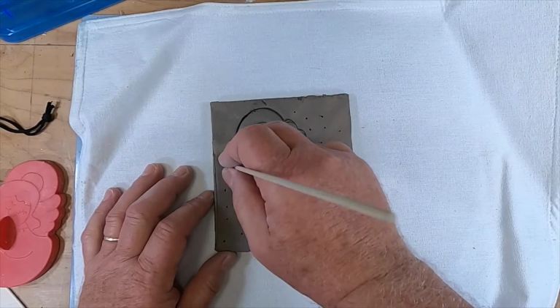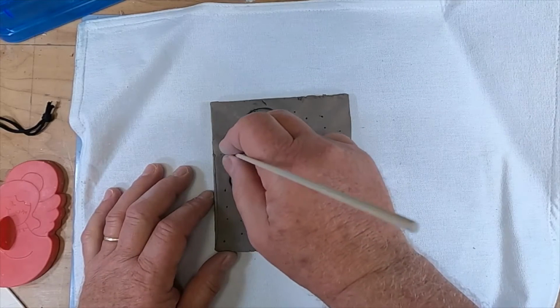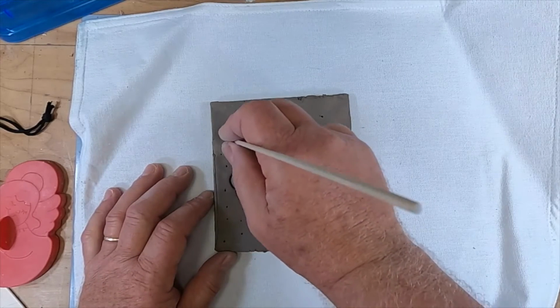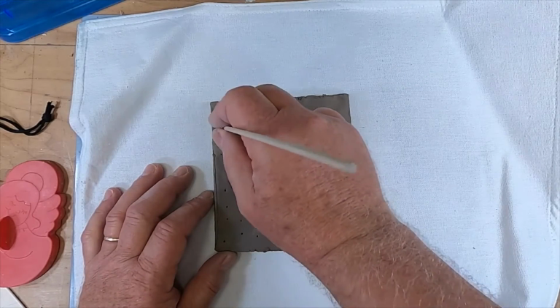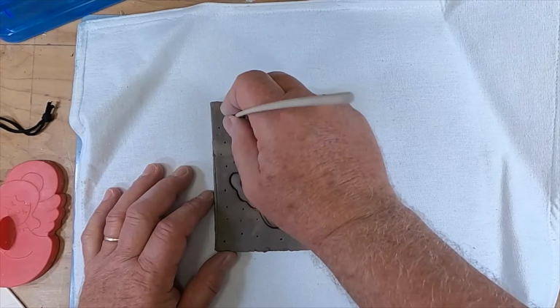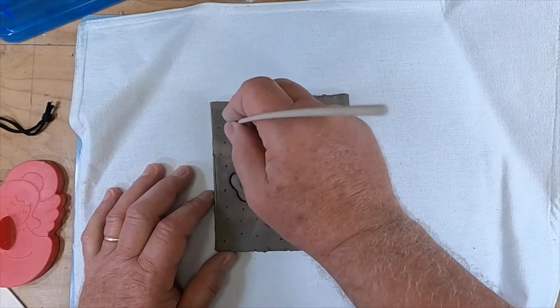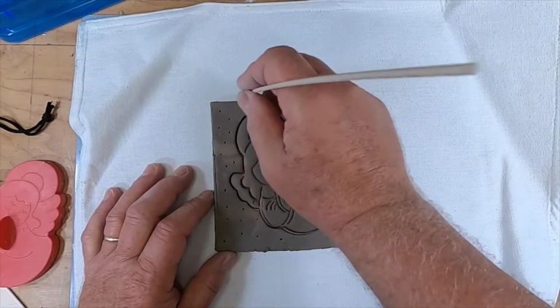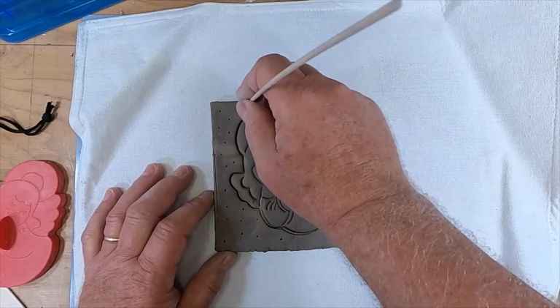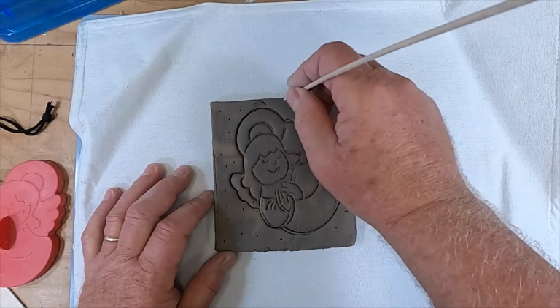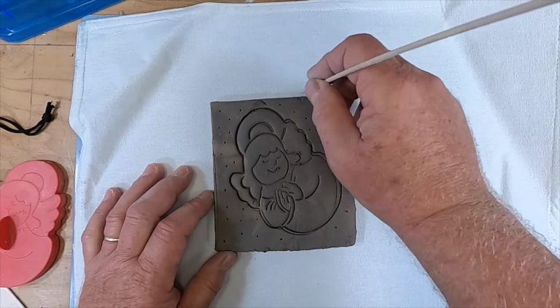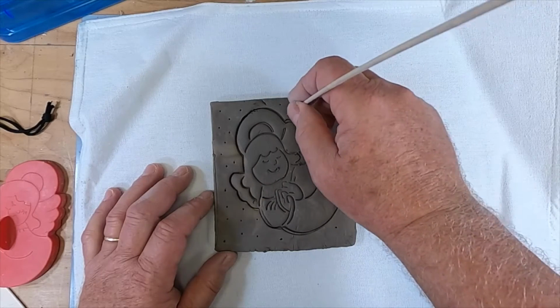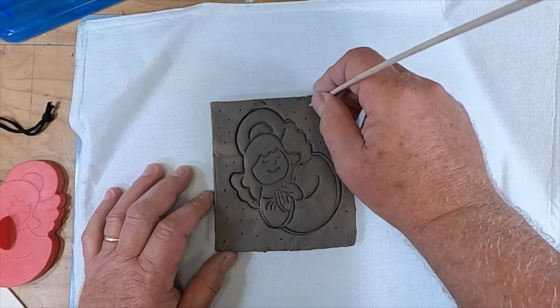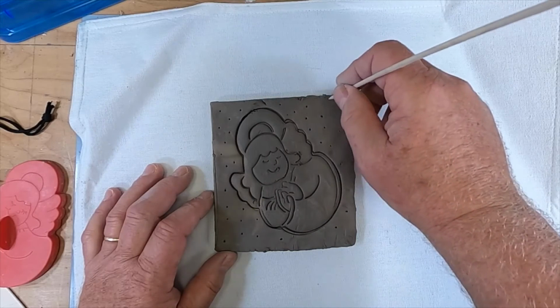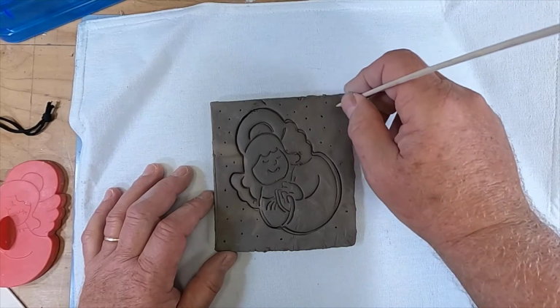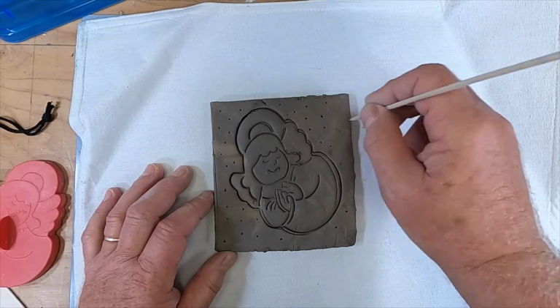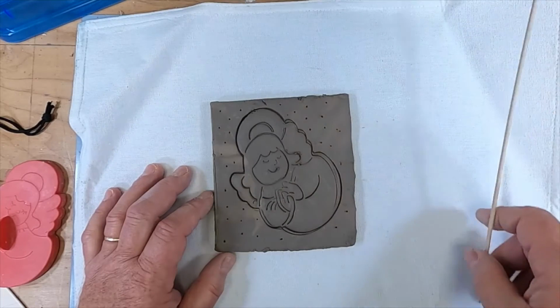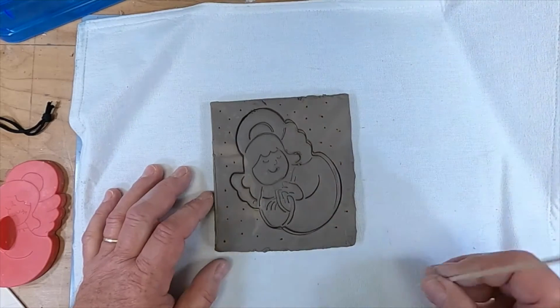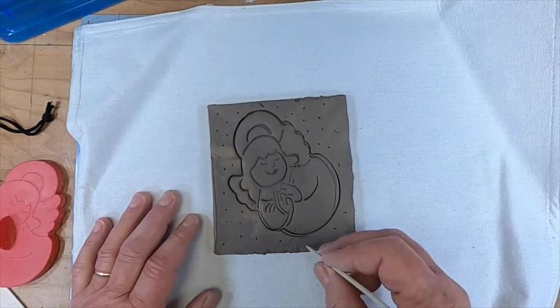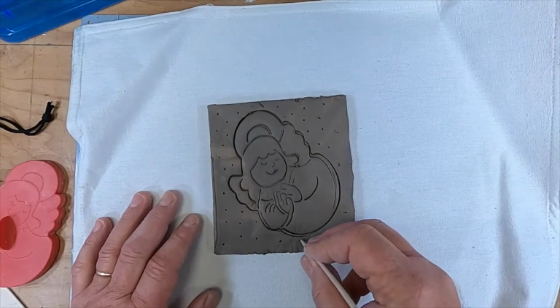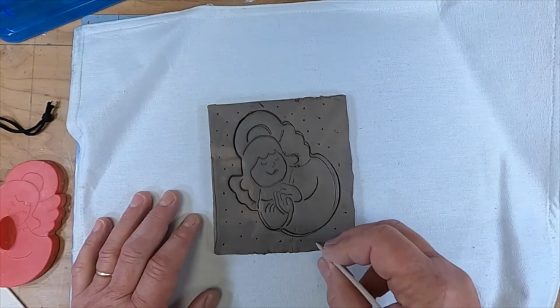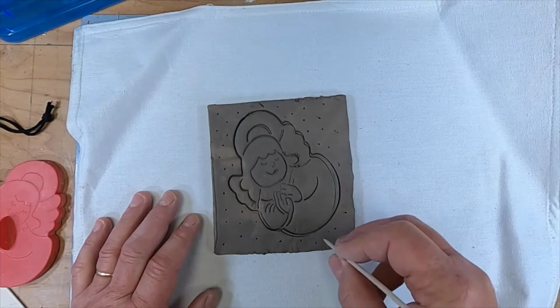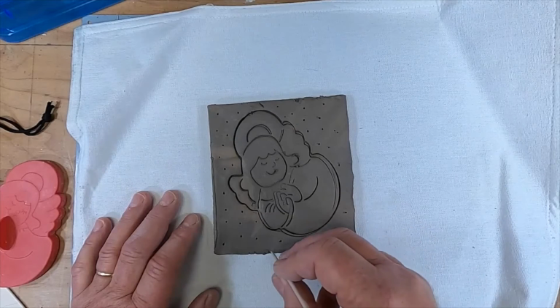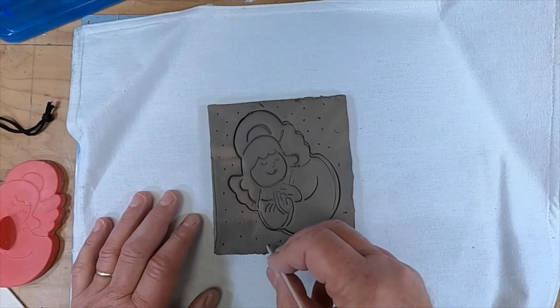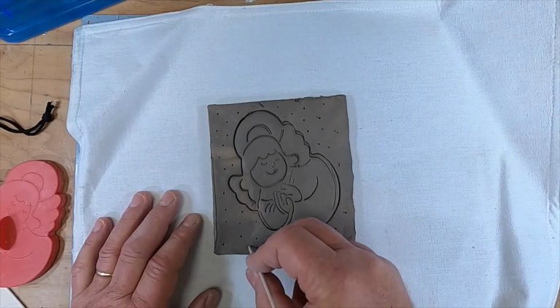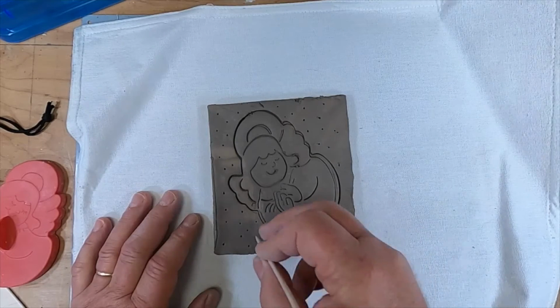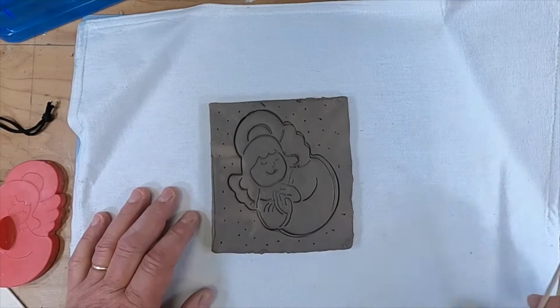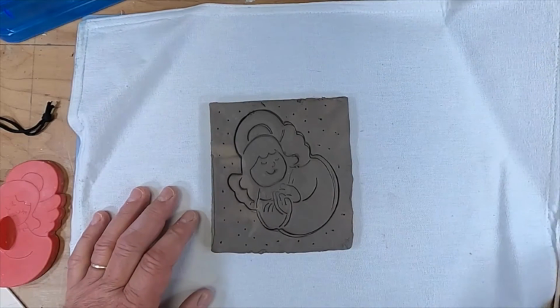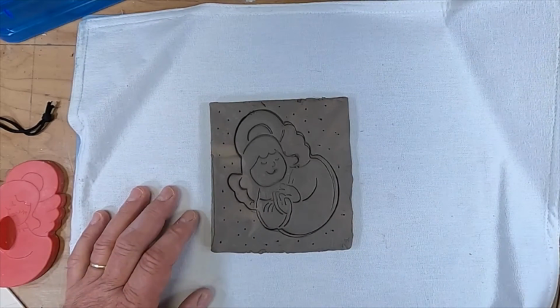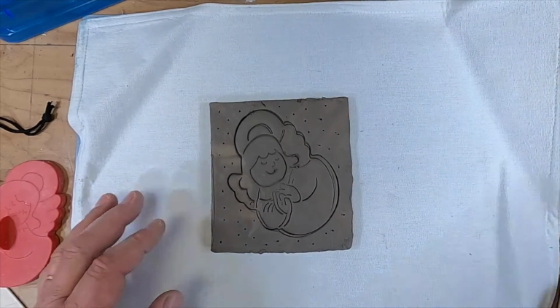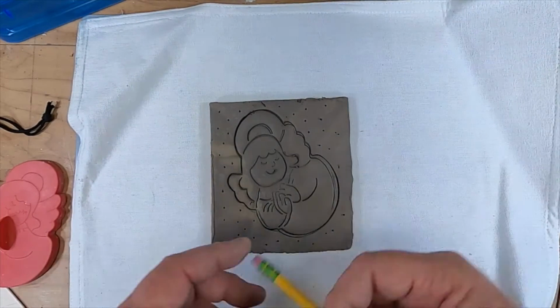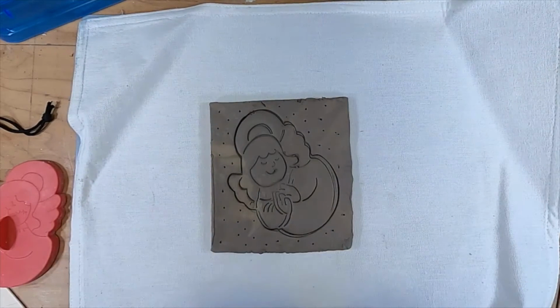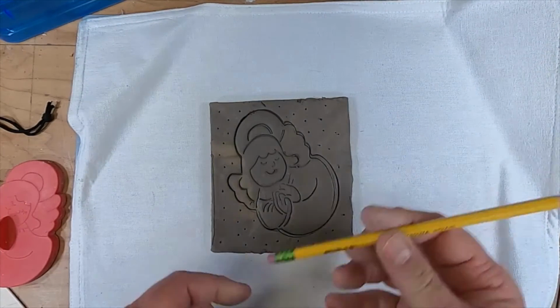Whatever you do, you do not want to go all the way through to the other side. It's a great temptation to make a hole in clay, but that's not what we're doing today, so be really careful not to do that.